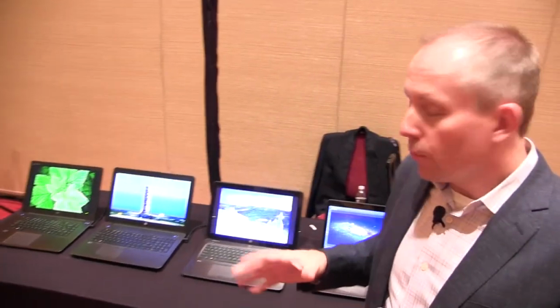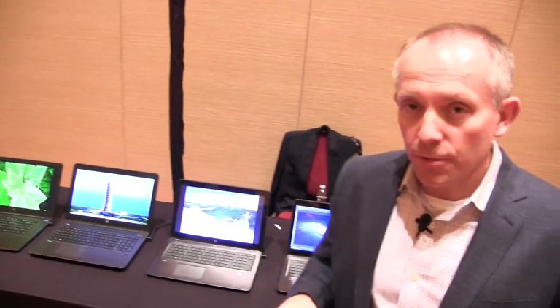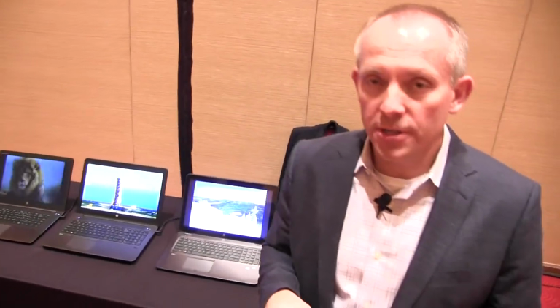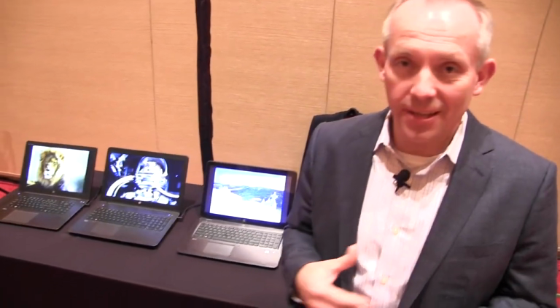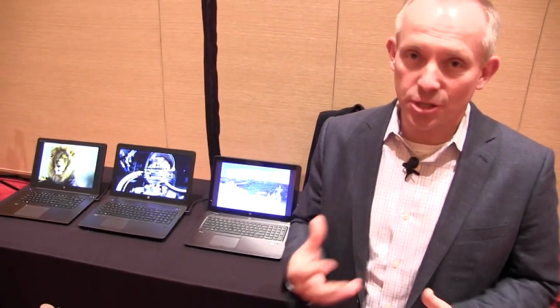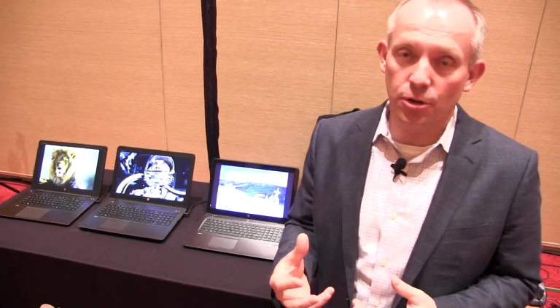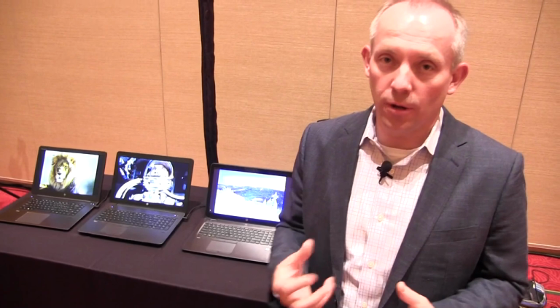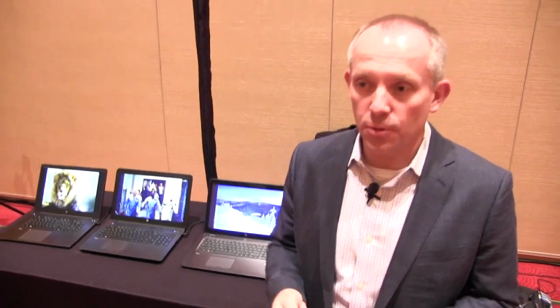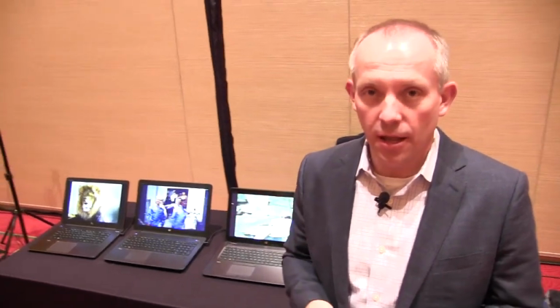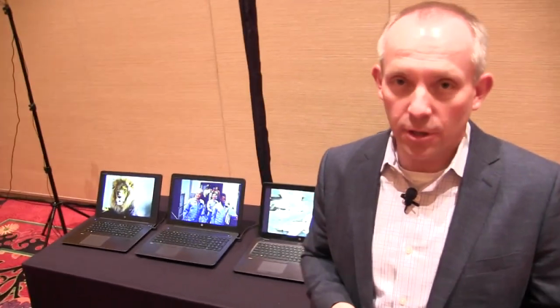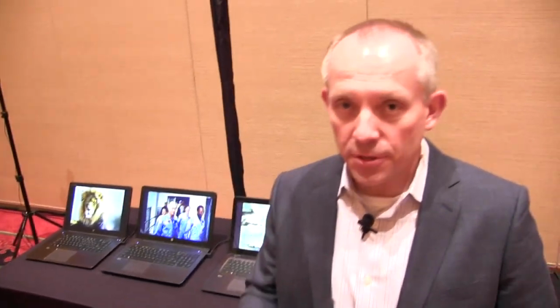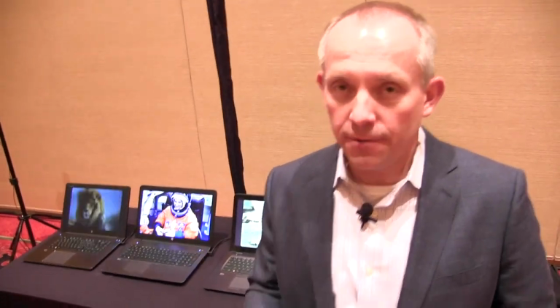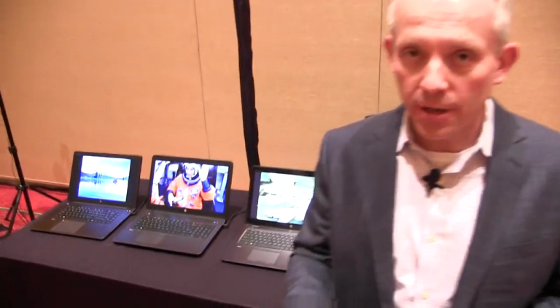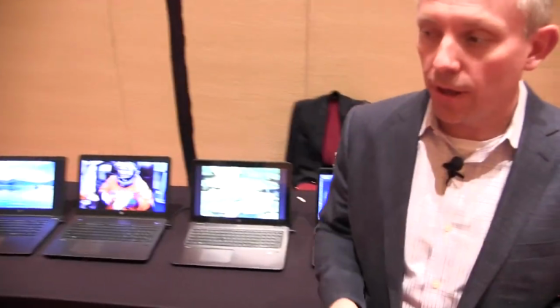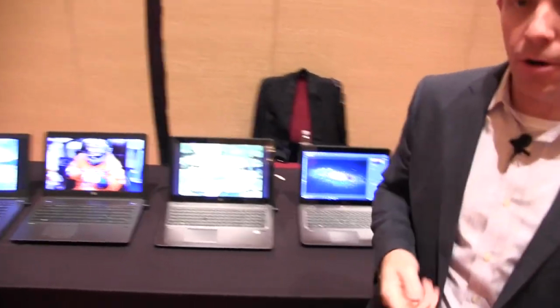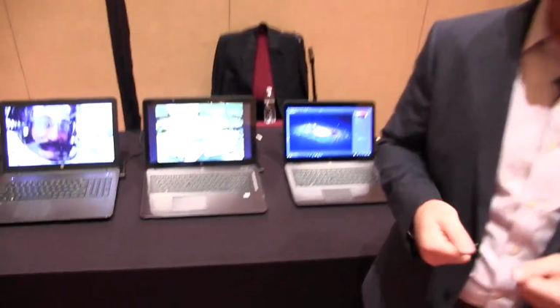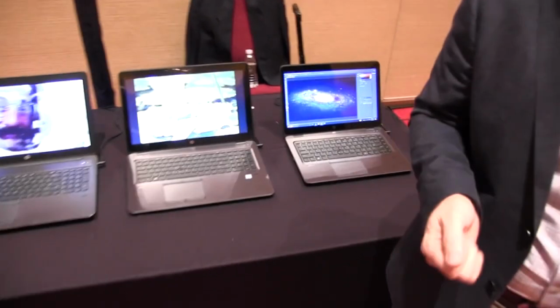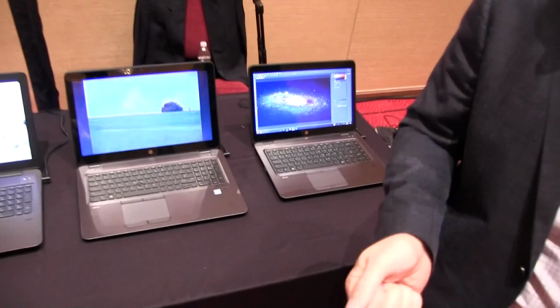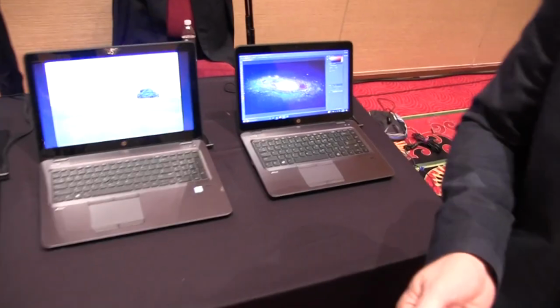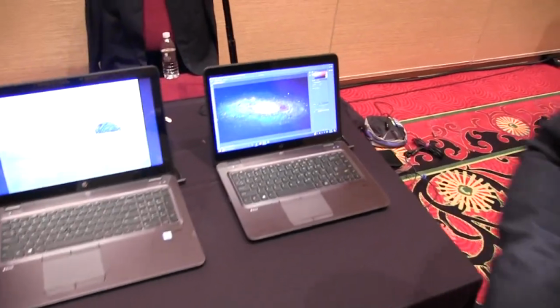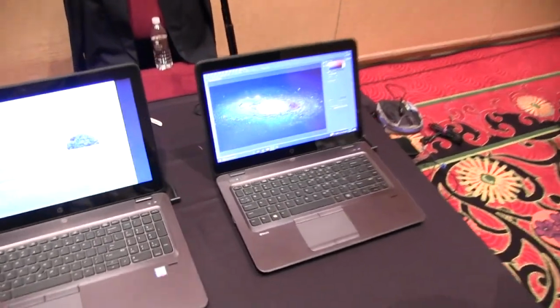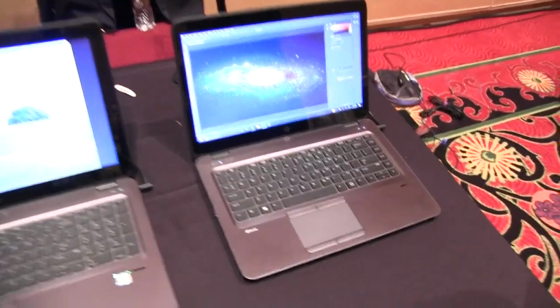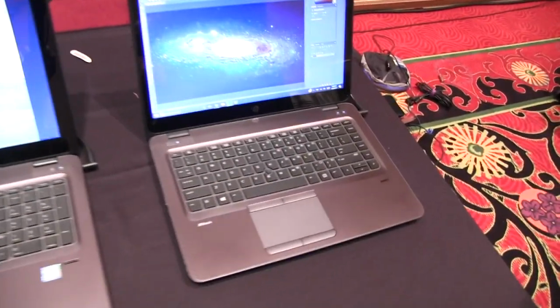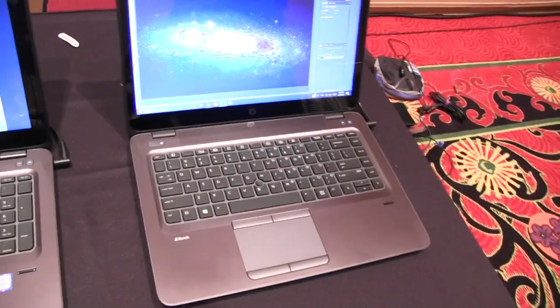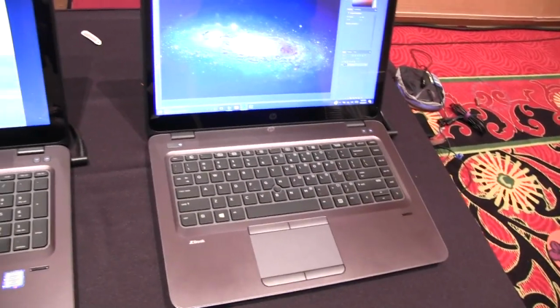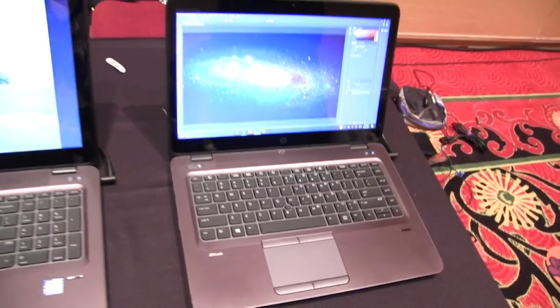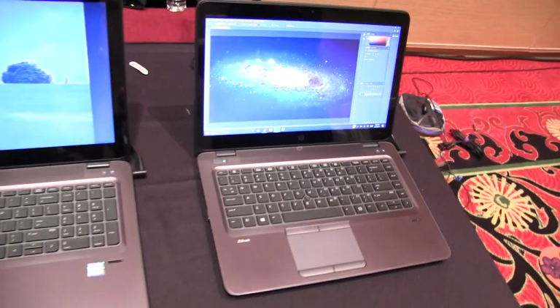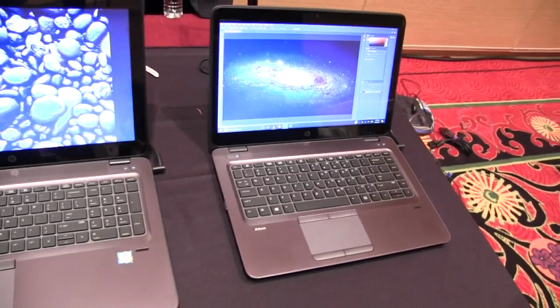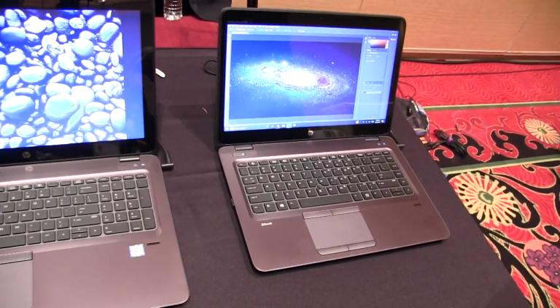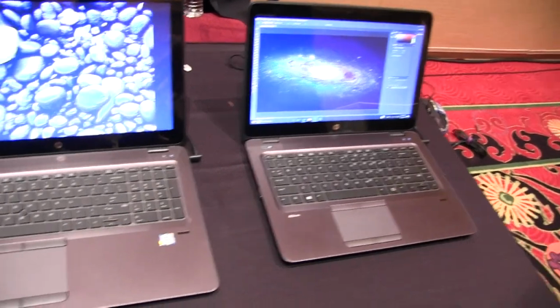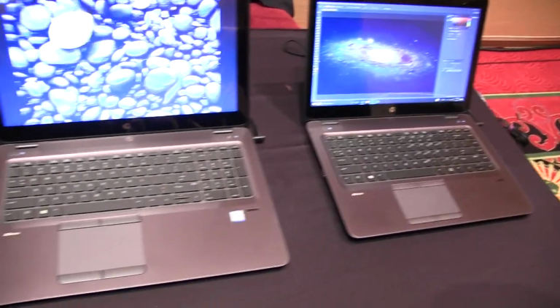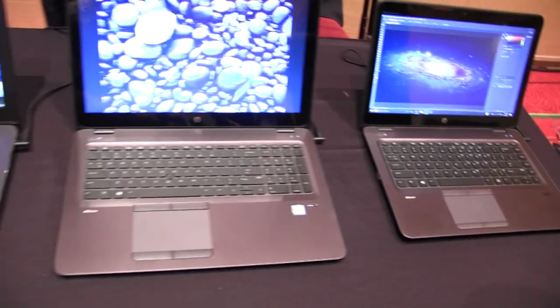We've also been focusing on things like fast charge. Customers can now get 50% battery life in 30 minutes, so if they're in between flights, they can plug in their mobile workstation and get half of the battery charged with just a short 30 minutes of charging time.